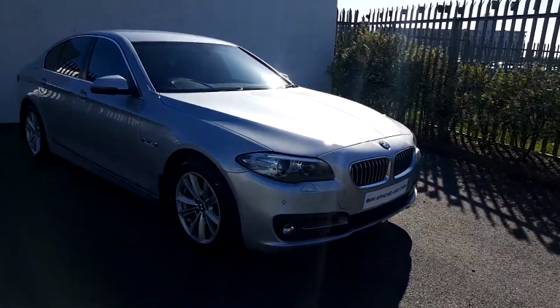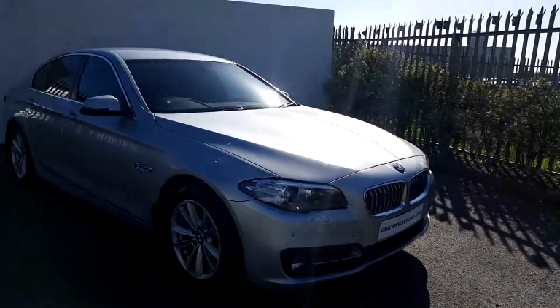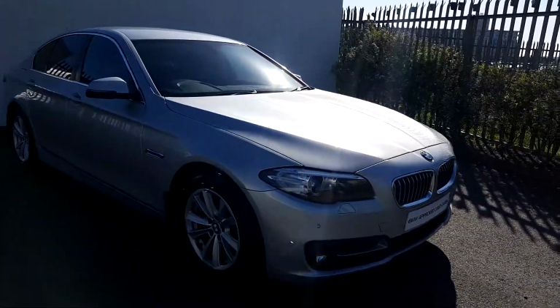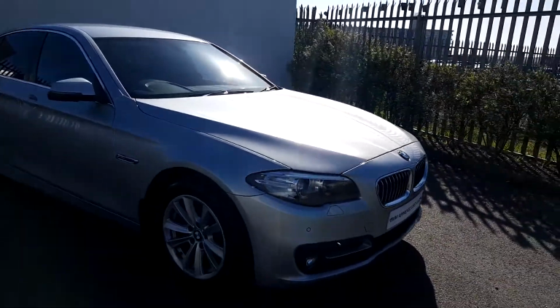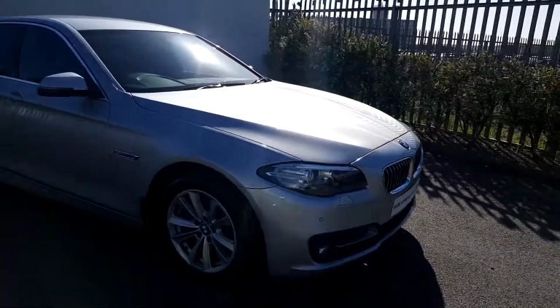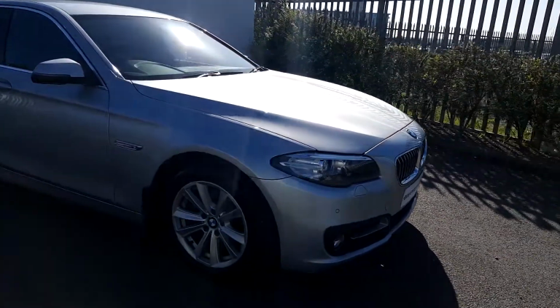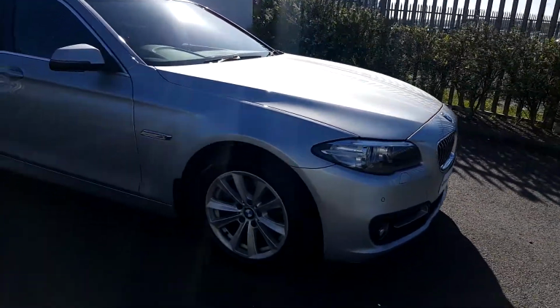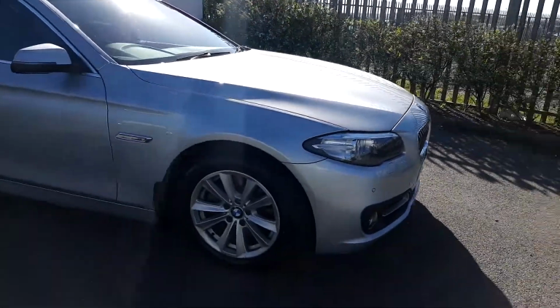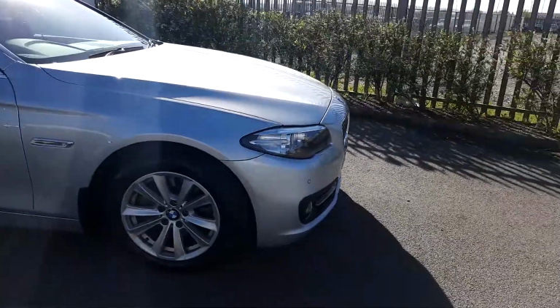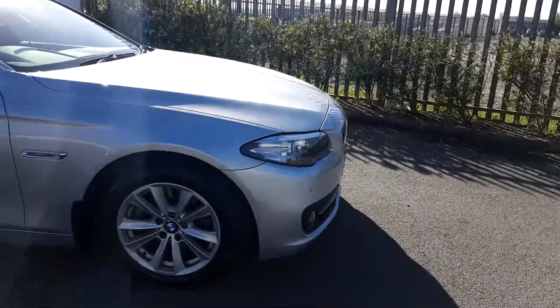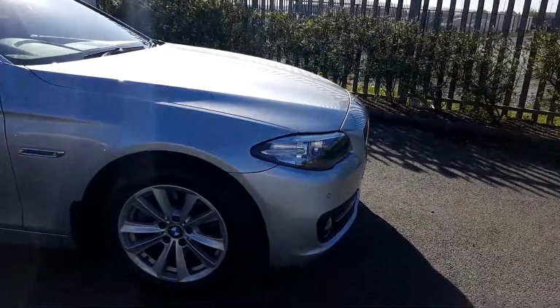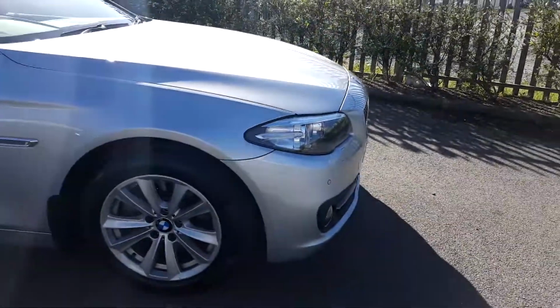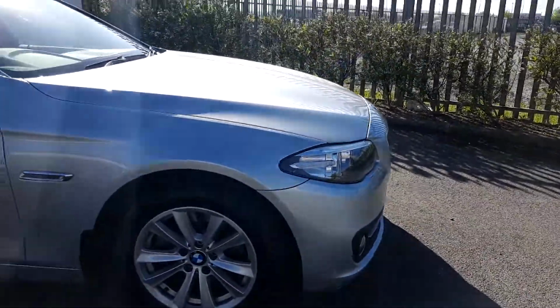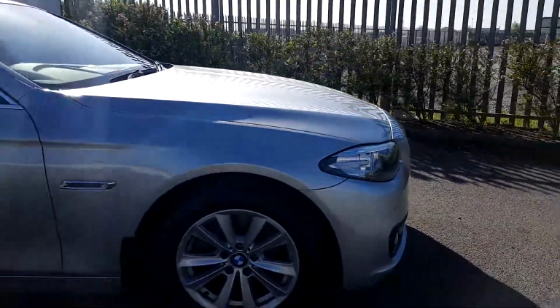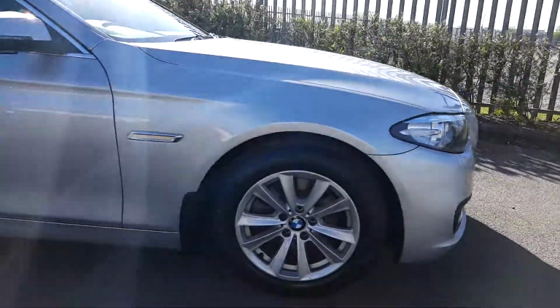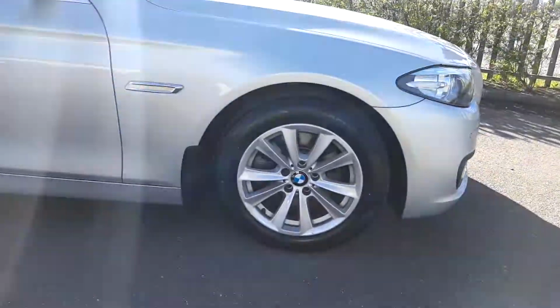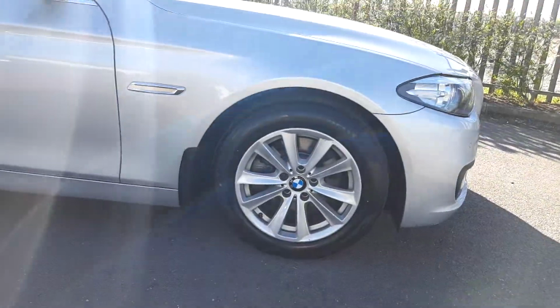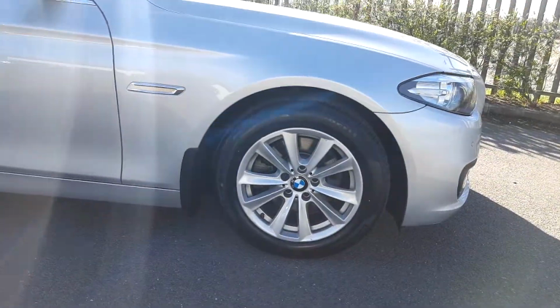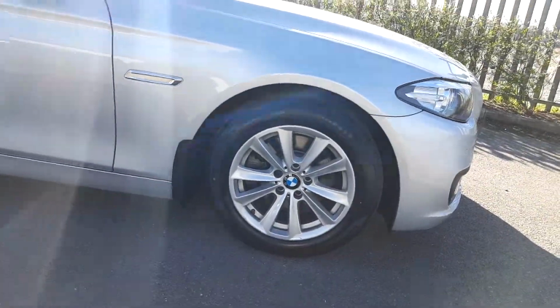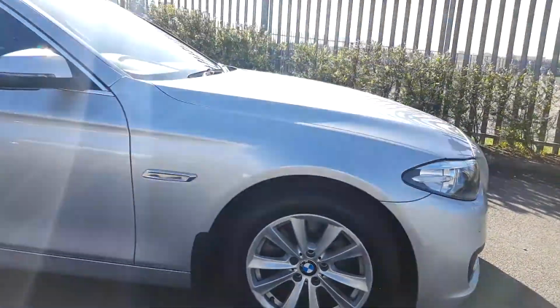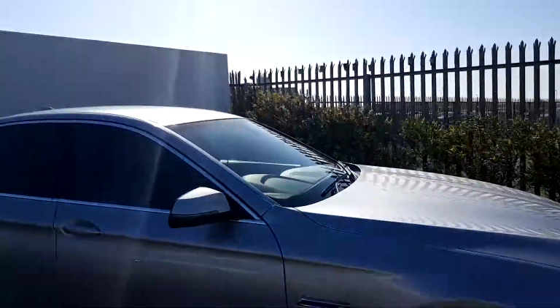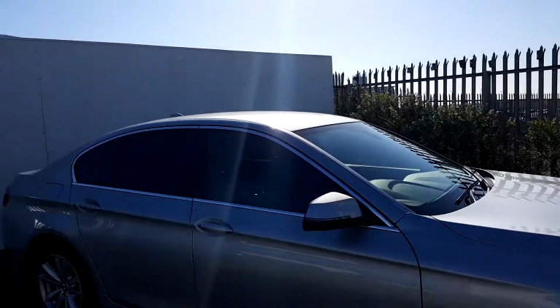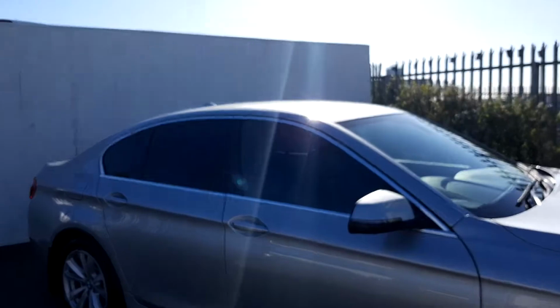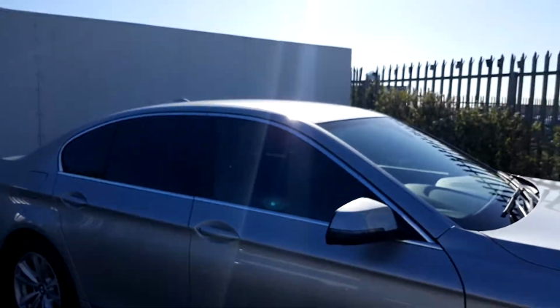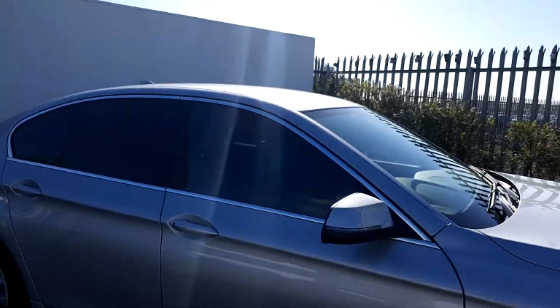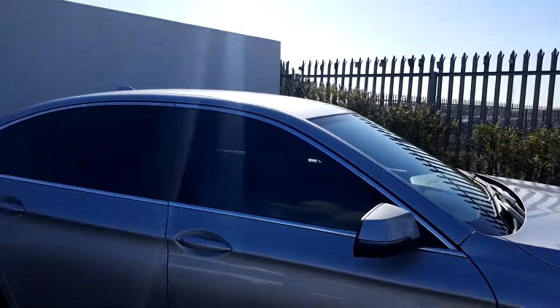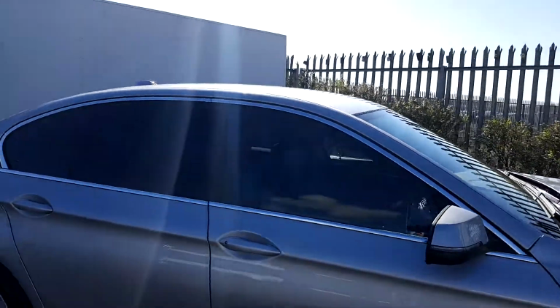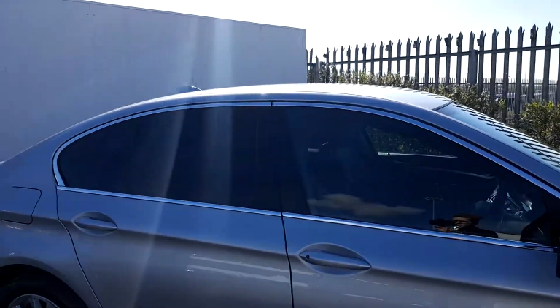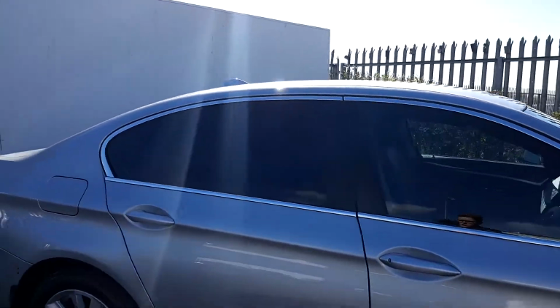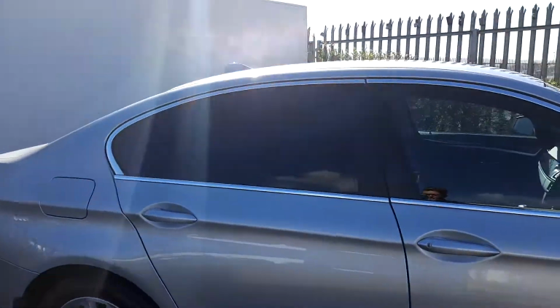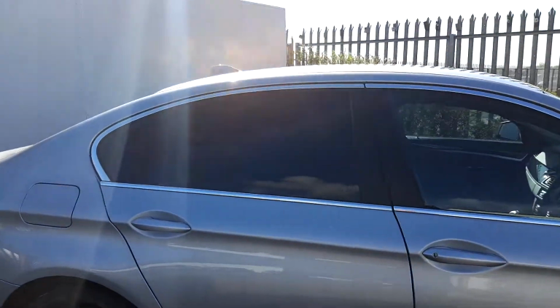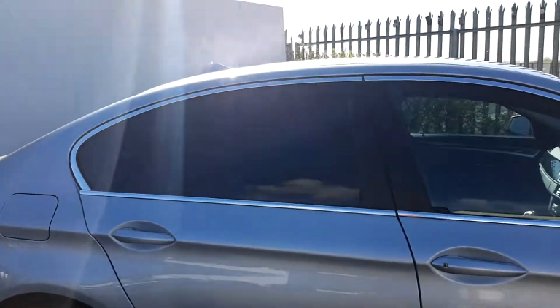The color of the car is Glacier Silver. It's got front xenon headlights, 17 inch alloy wheels with run-flat tires, and as you can see around the window it has an aluminium exterior trim and some protection glass on the back window.